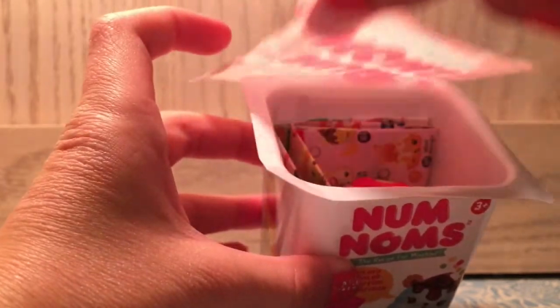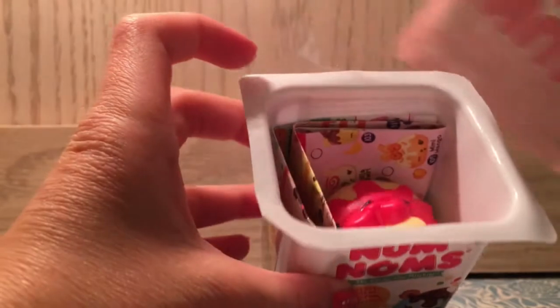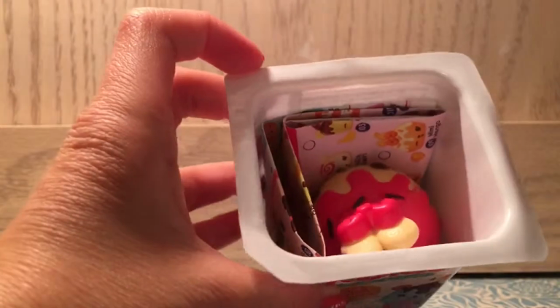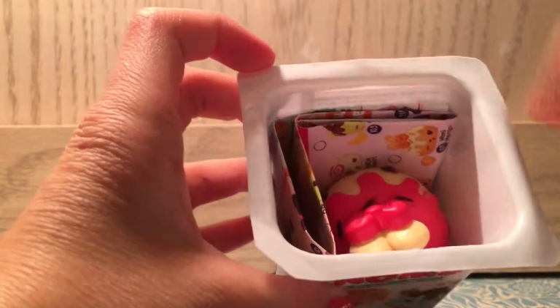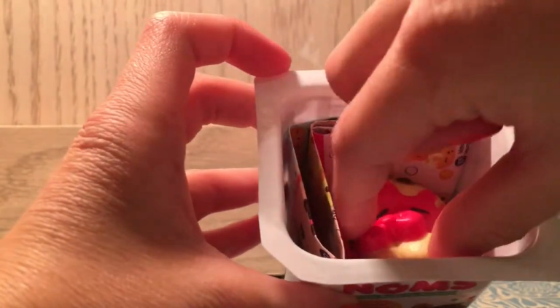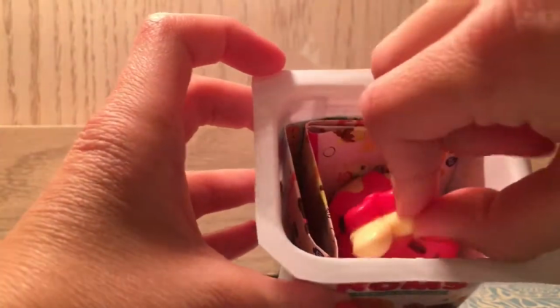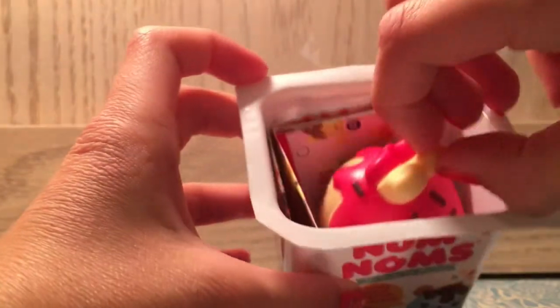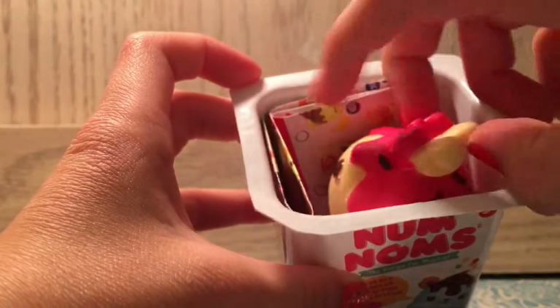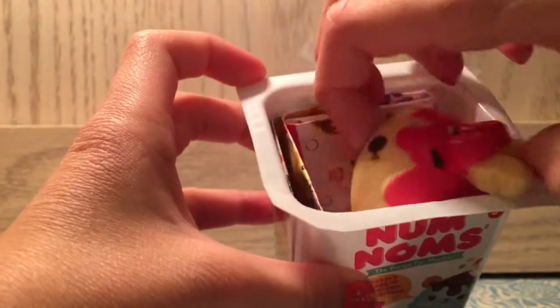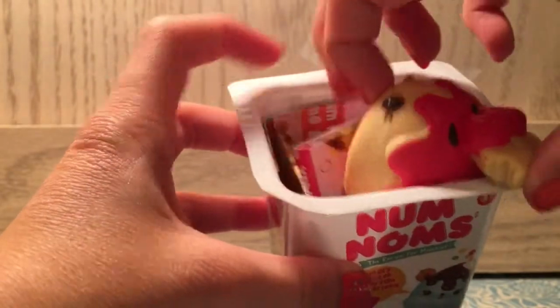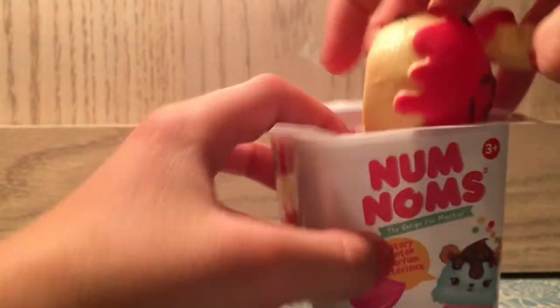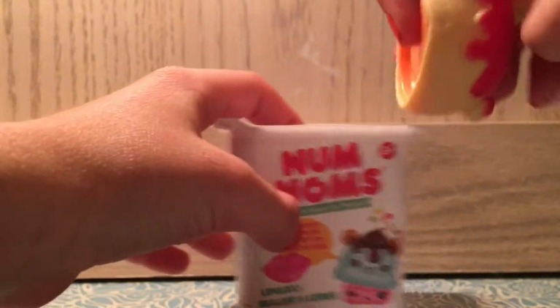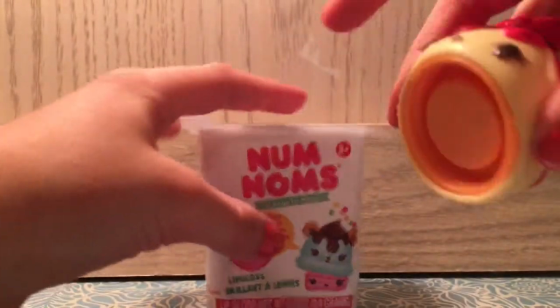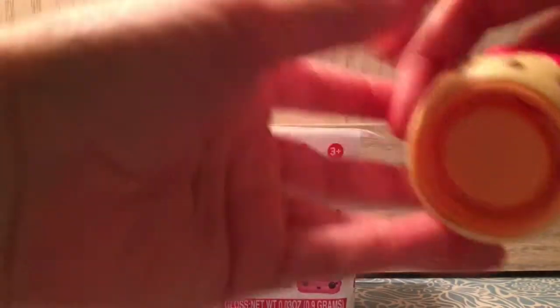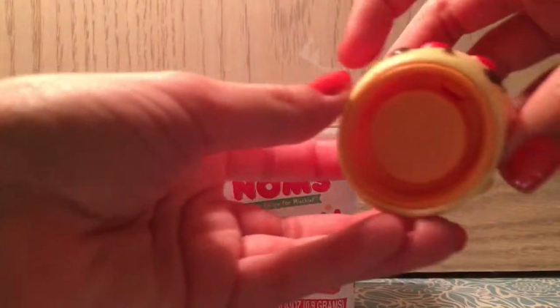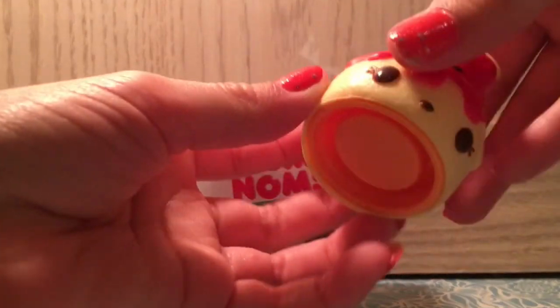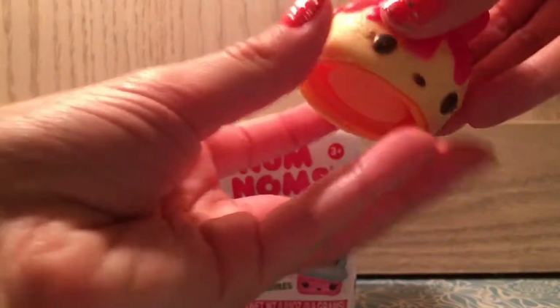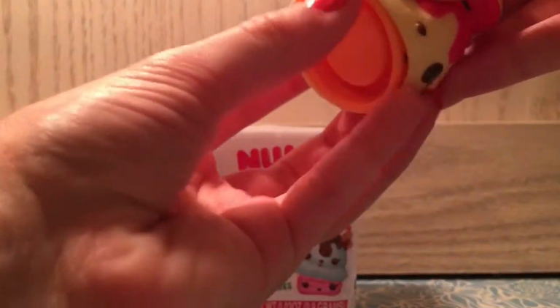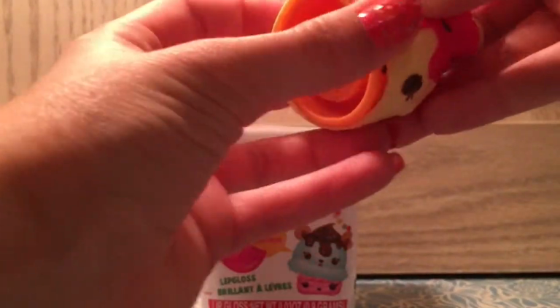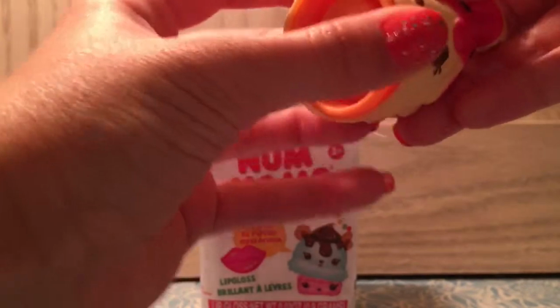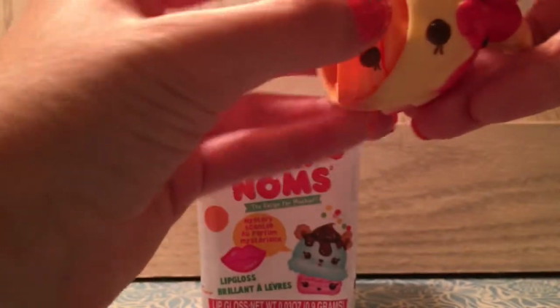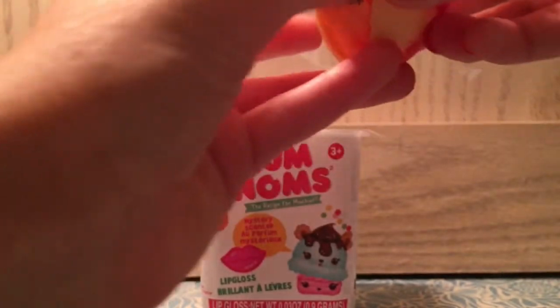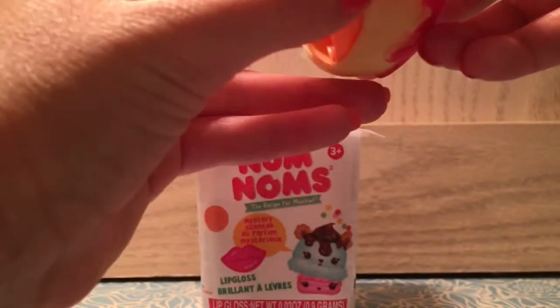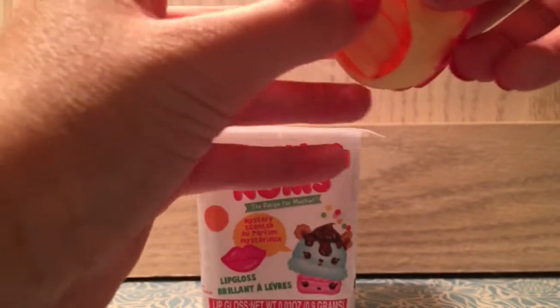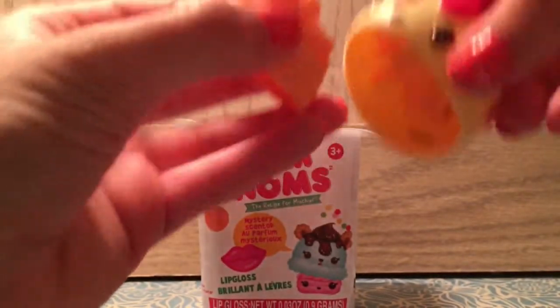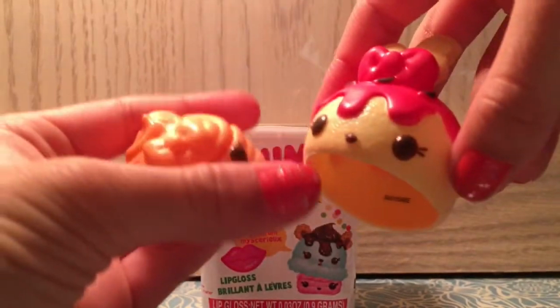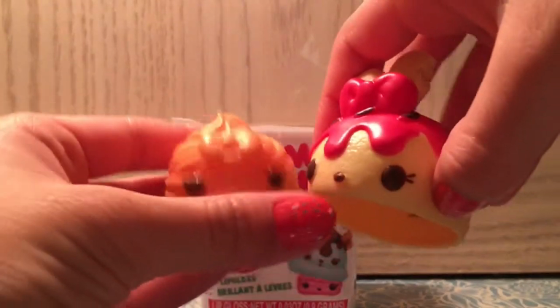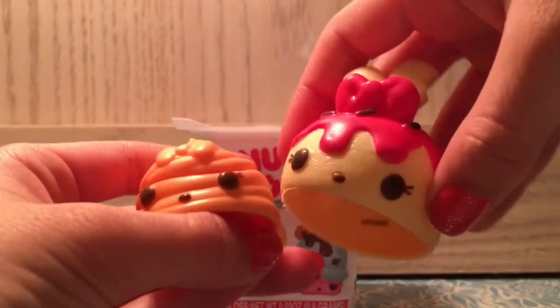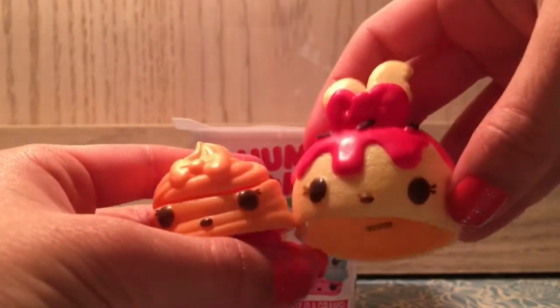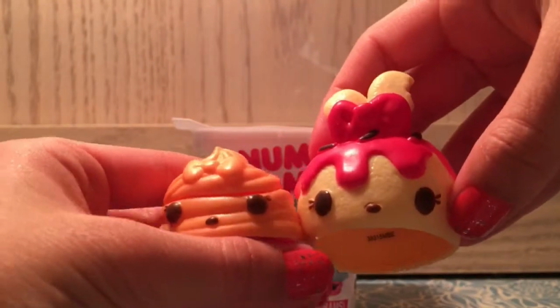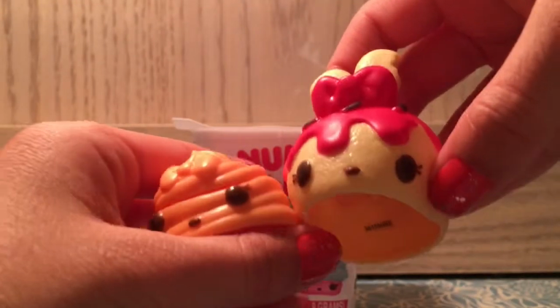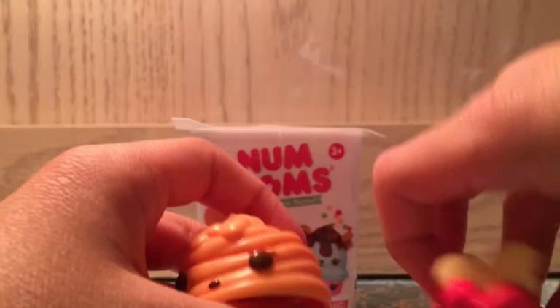Usually you just open these up and then there is either a cupcake Num or an ice cream Num with a lip gloss Nom inside. These guys don't come with any motorized Noms.